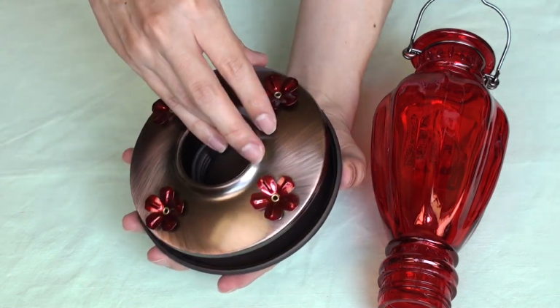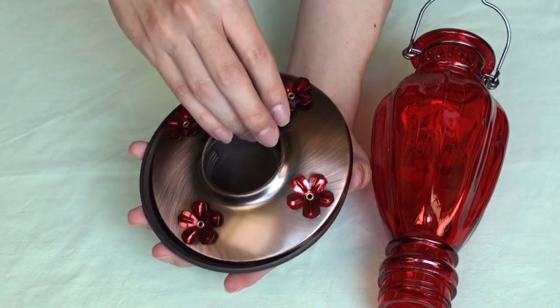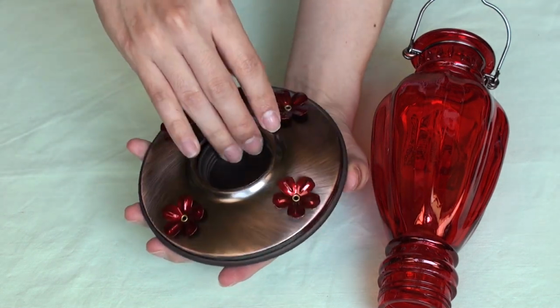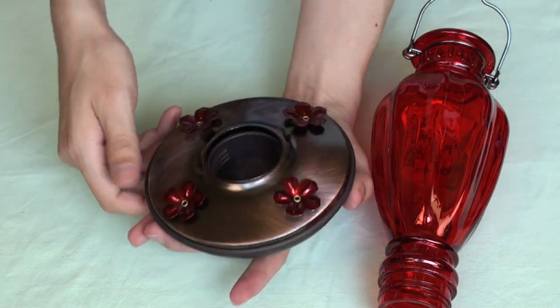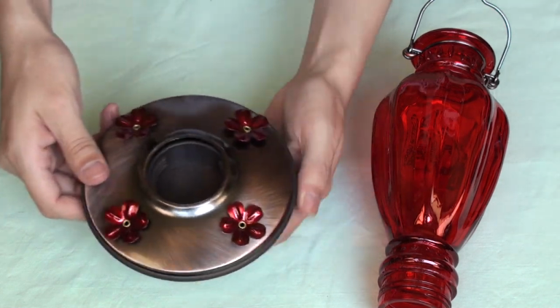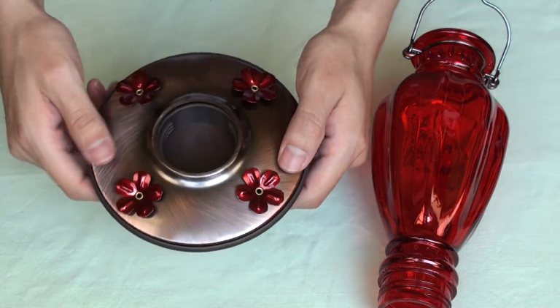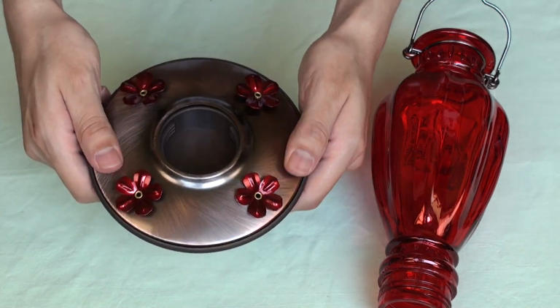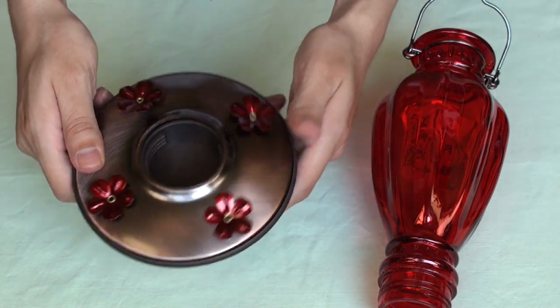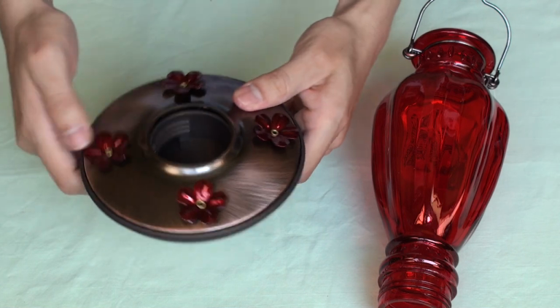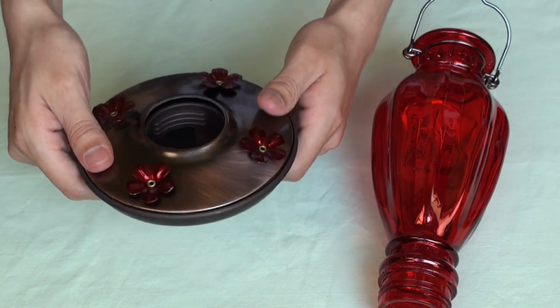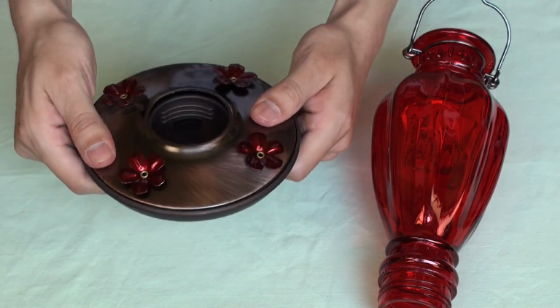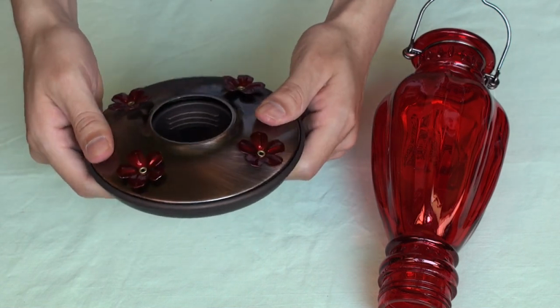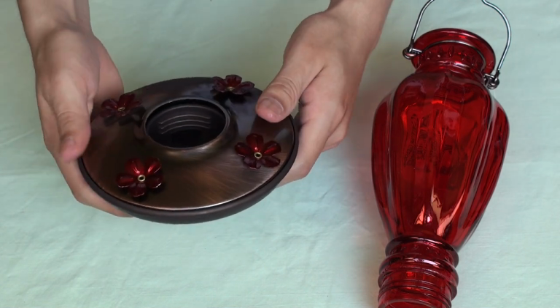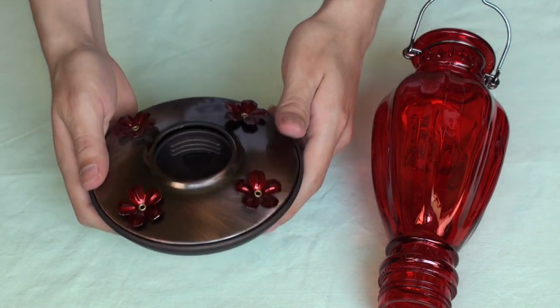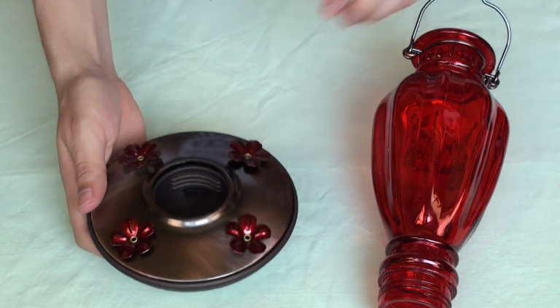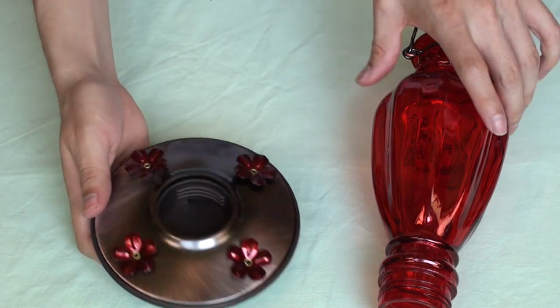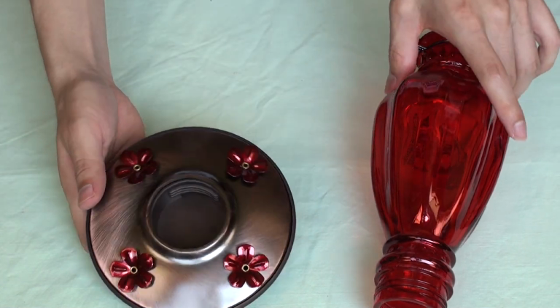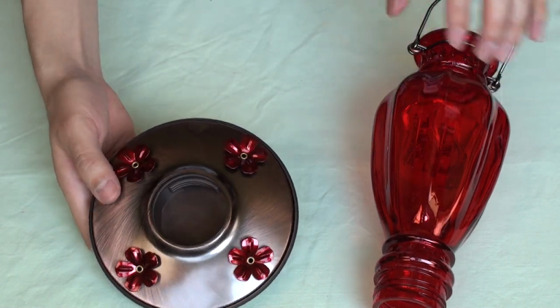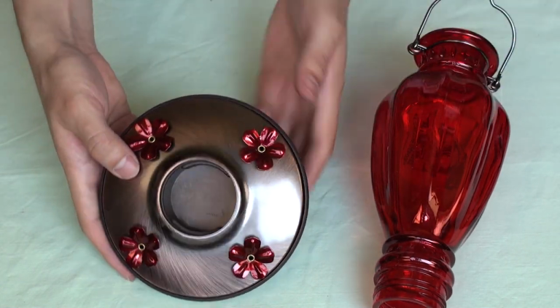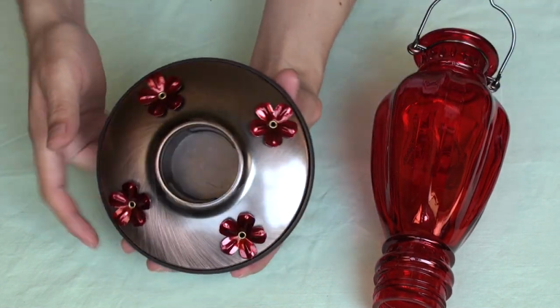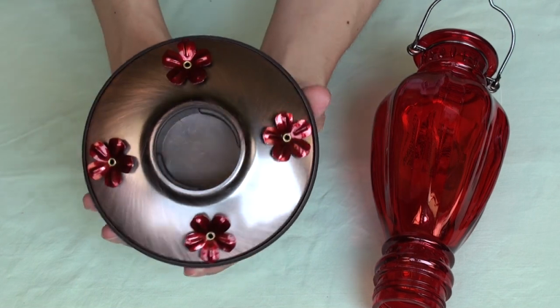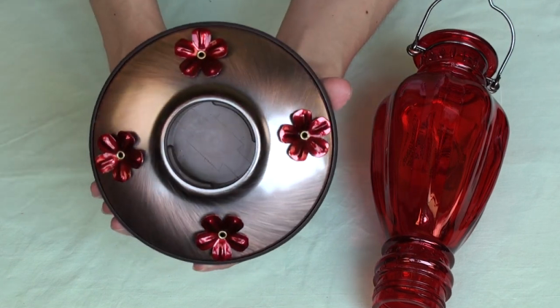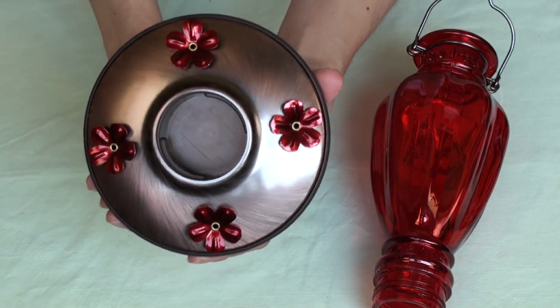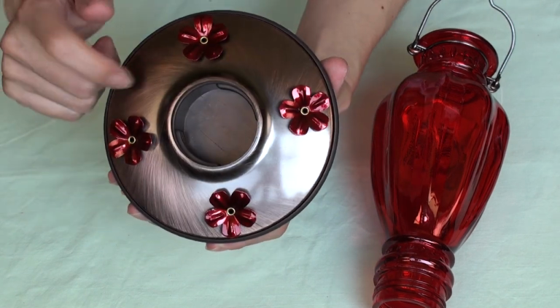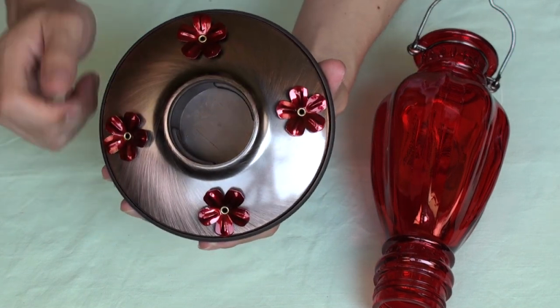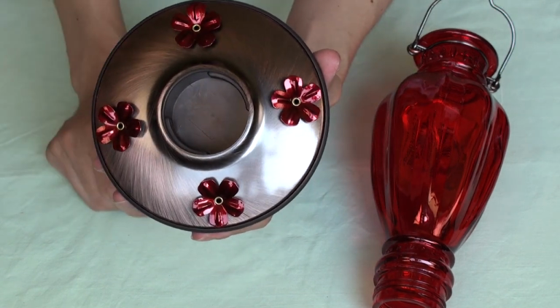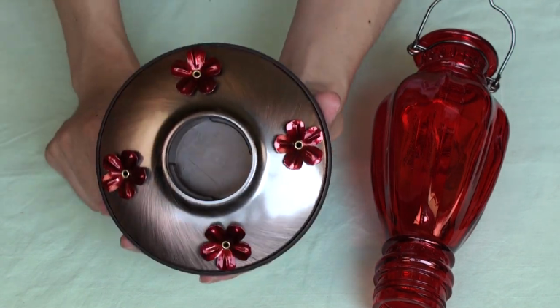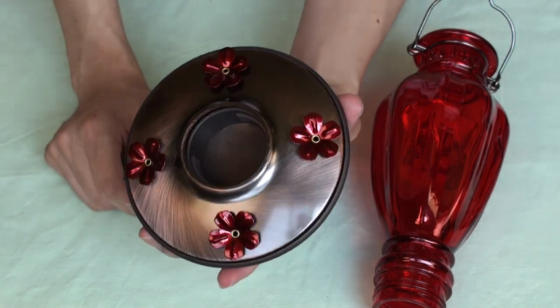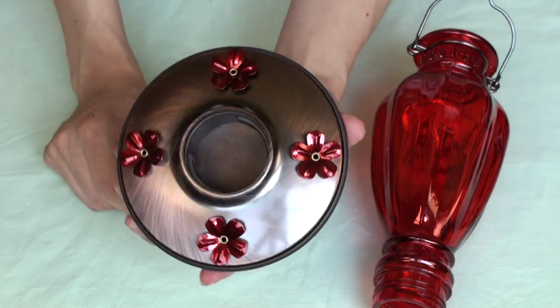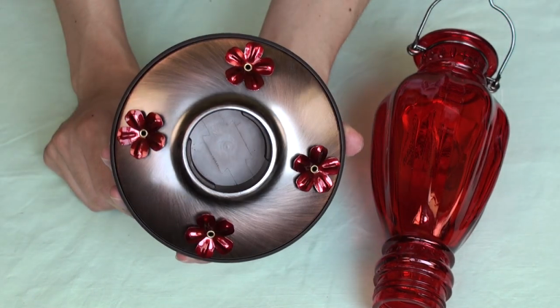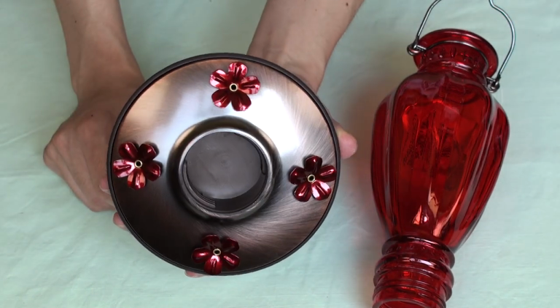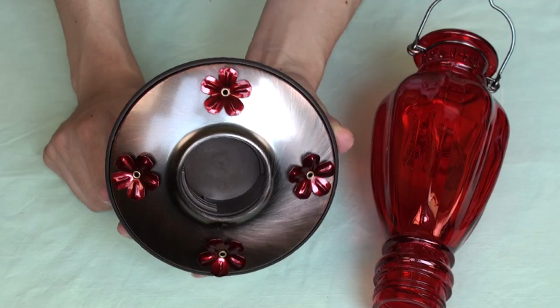To put it back together, all you have to do is put the two pieces together, press on the sides — nice and firm. Once you have that done, you're ready to put the bottle back into the base, just the same way you took it out. Just put it back in, twisting it.